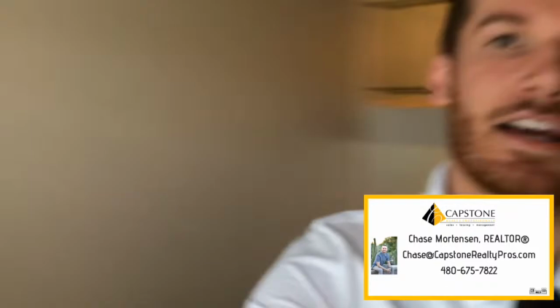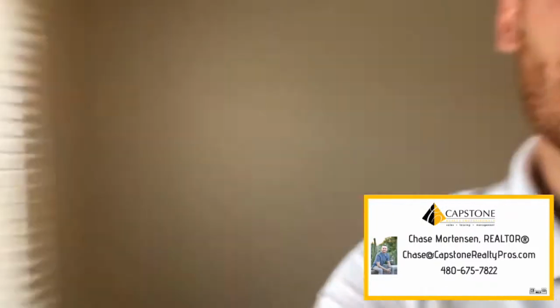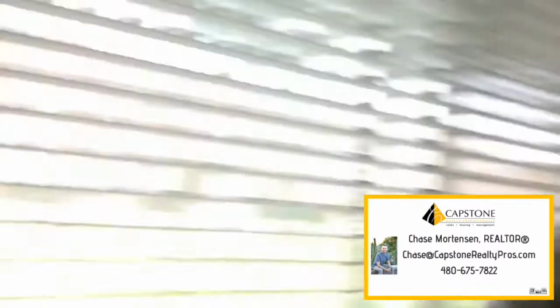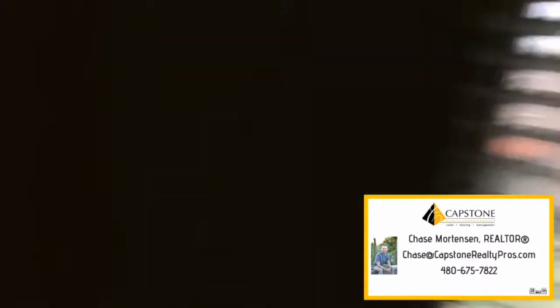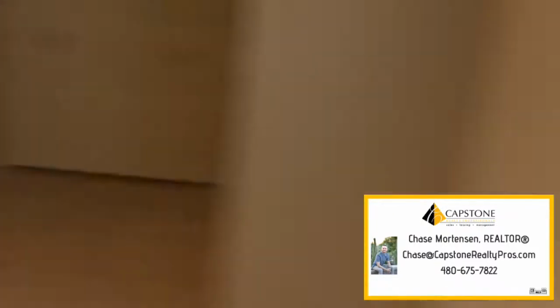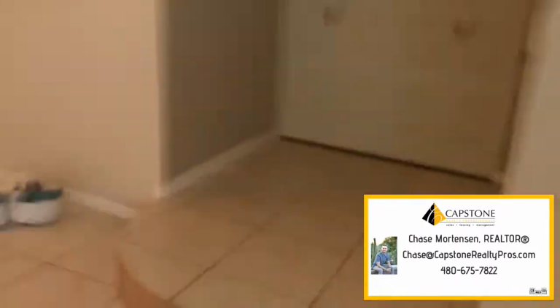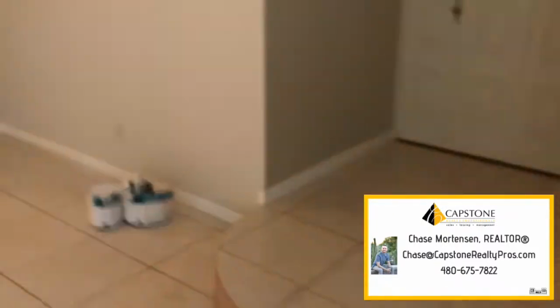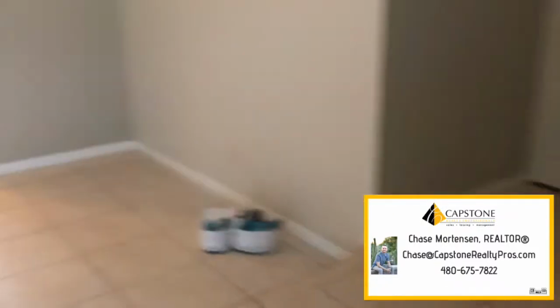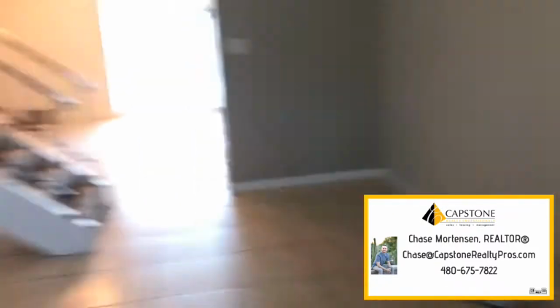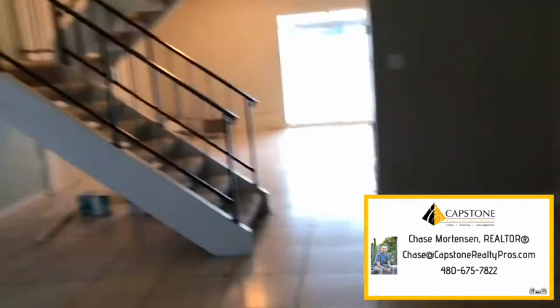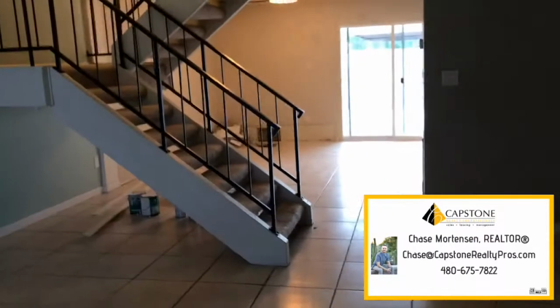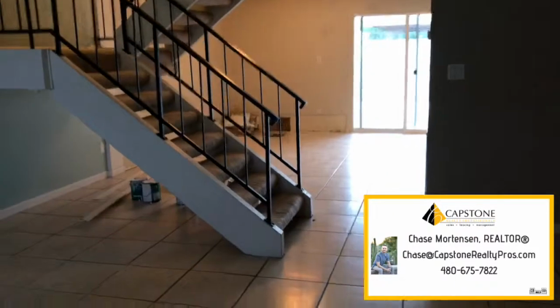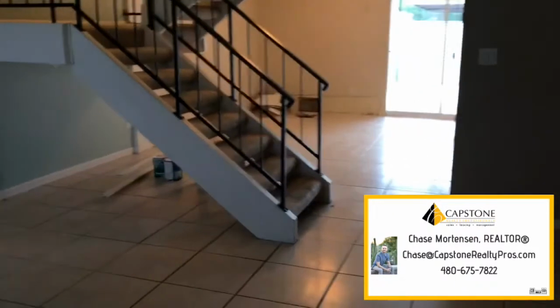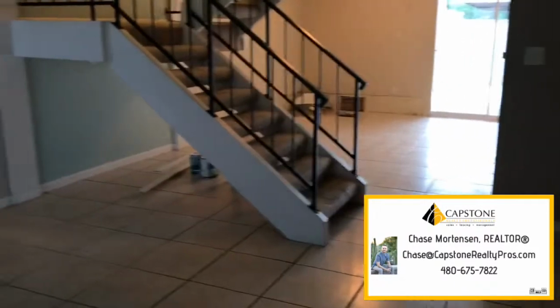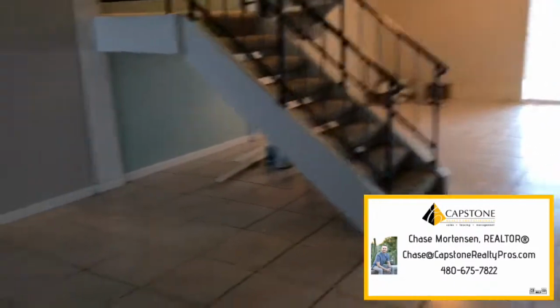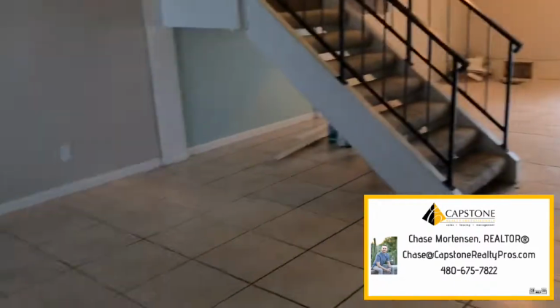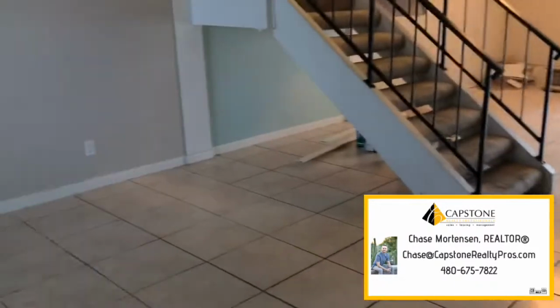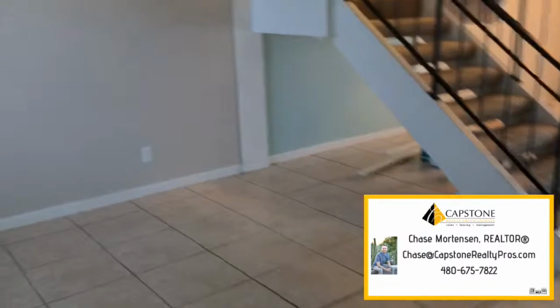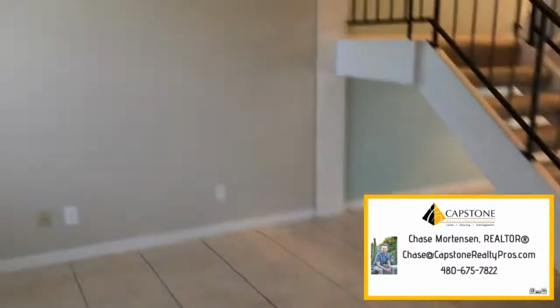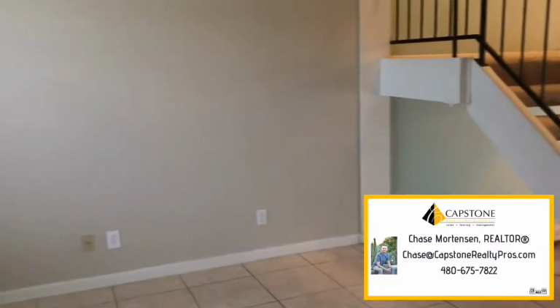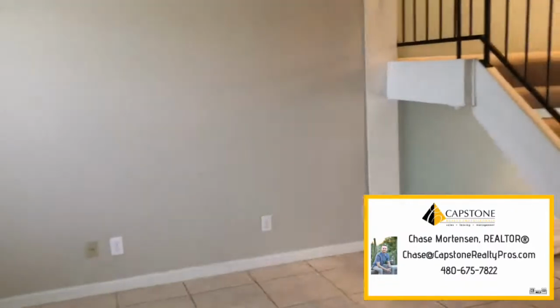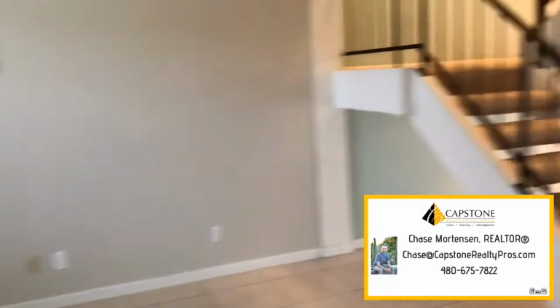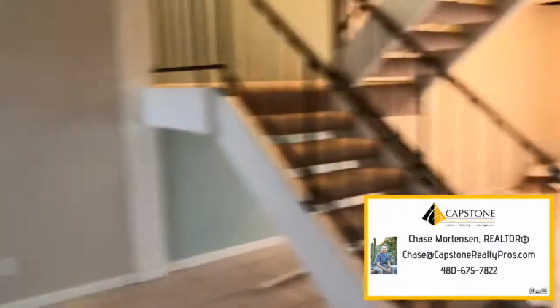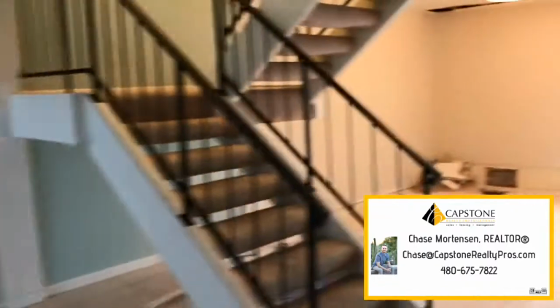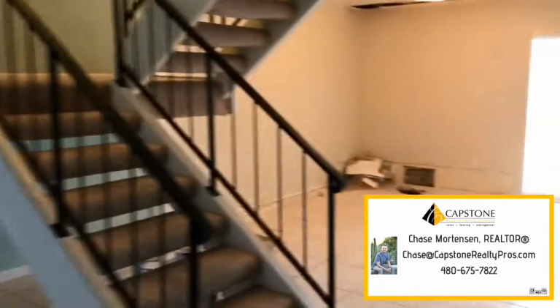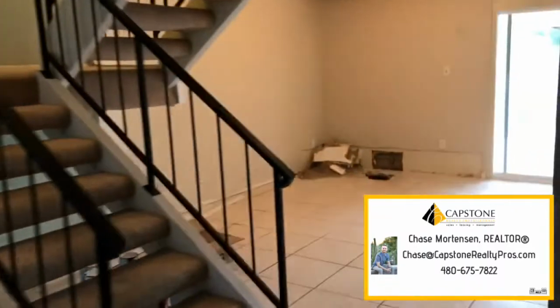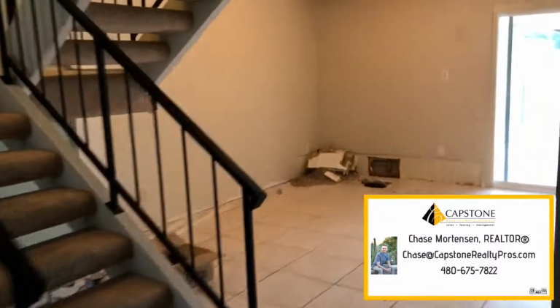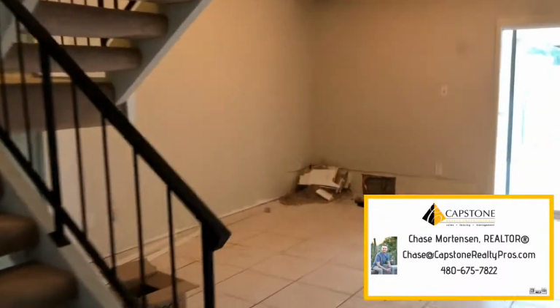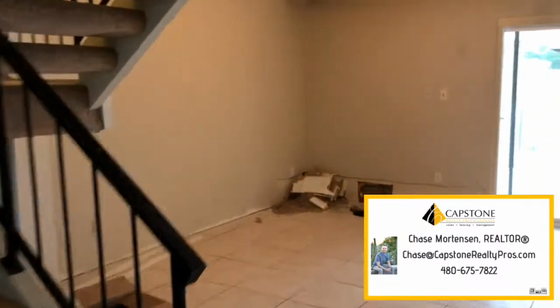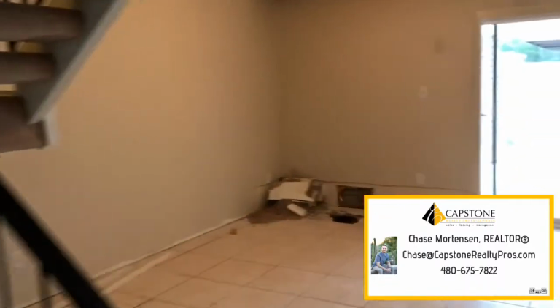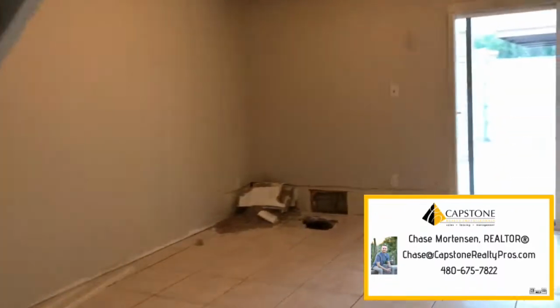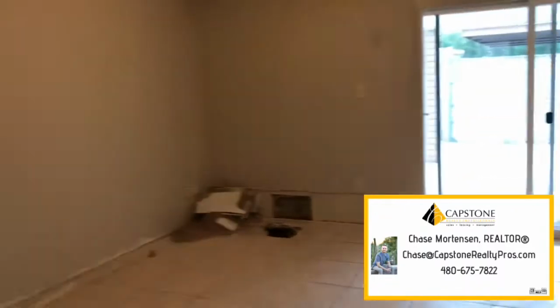I'll give you a quick sneak peek. We're going to have new flooring, fresh paint. As you can see, we're still doing some work.